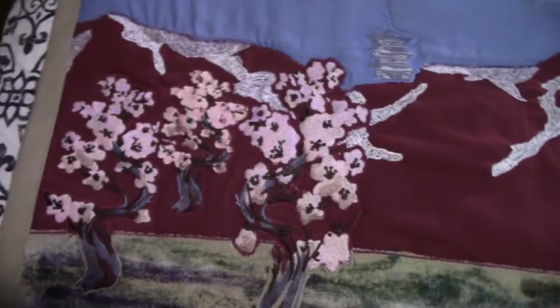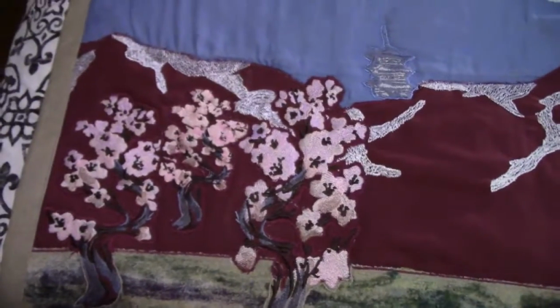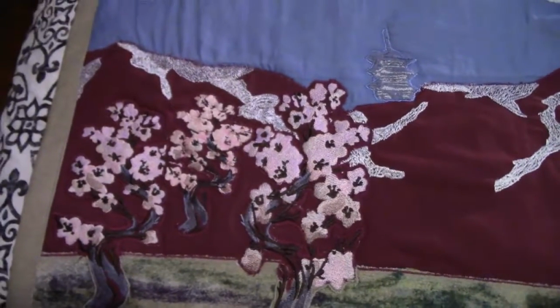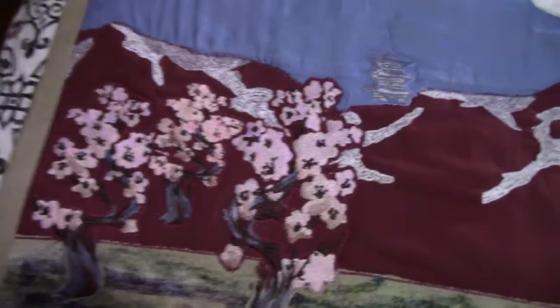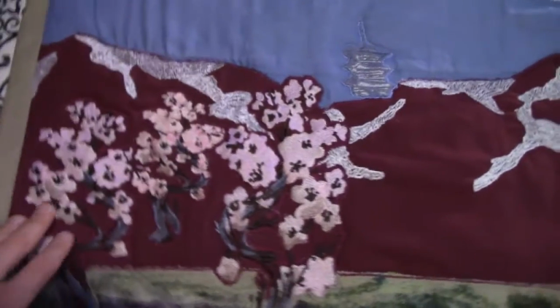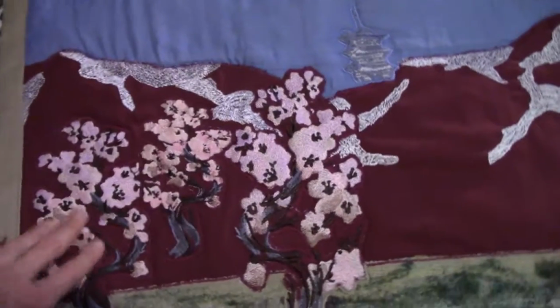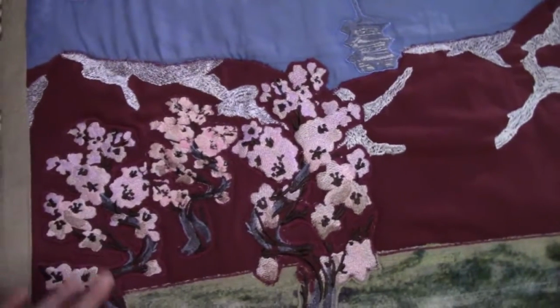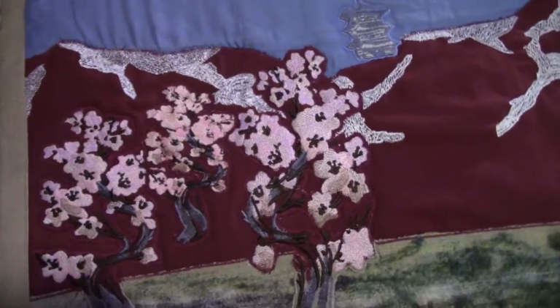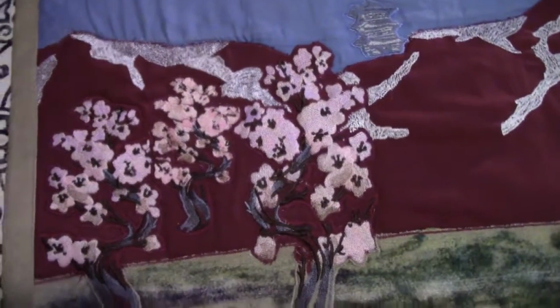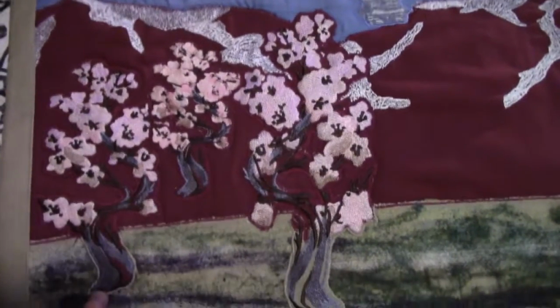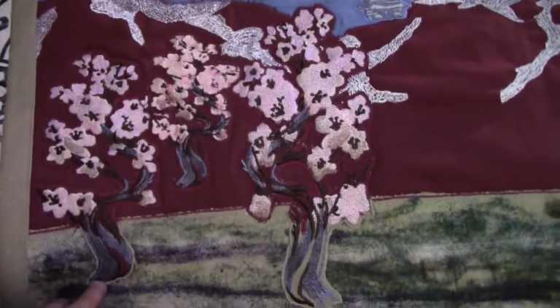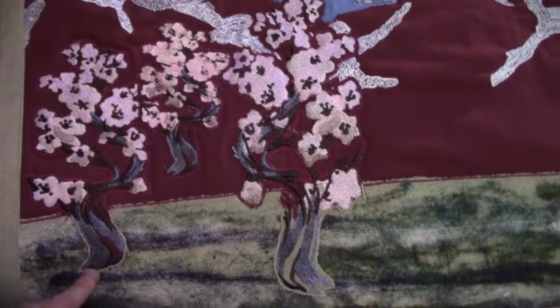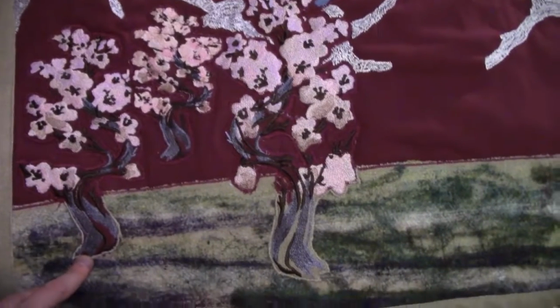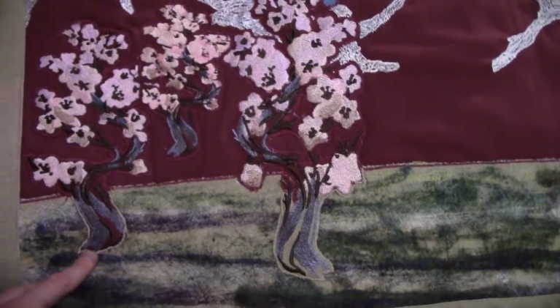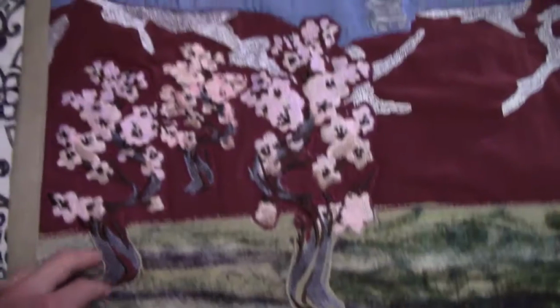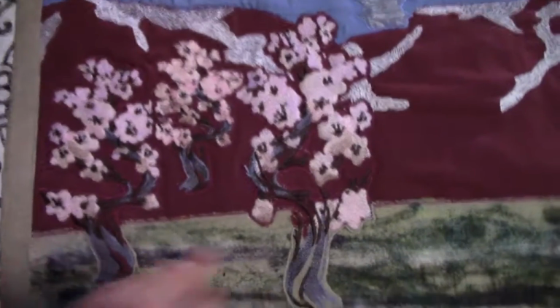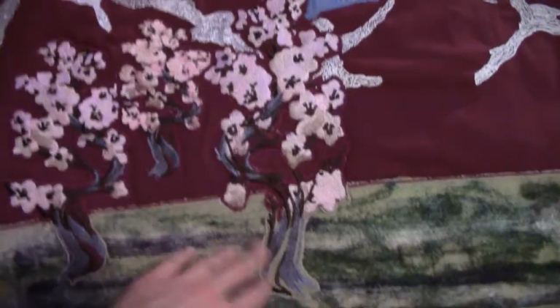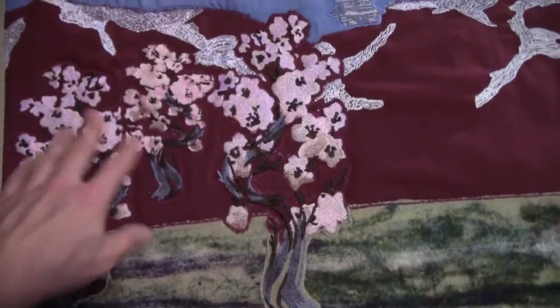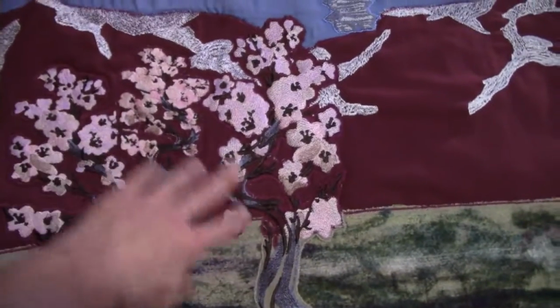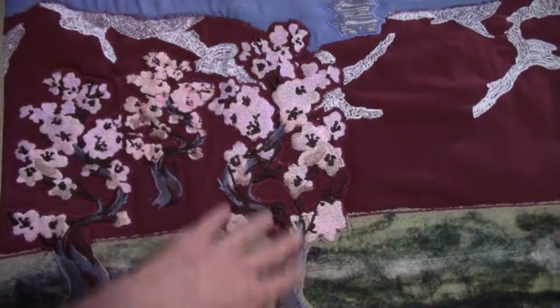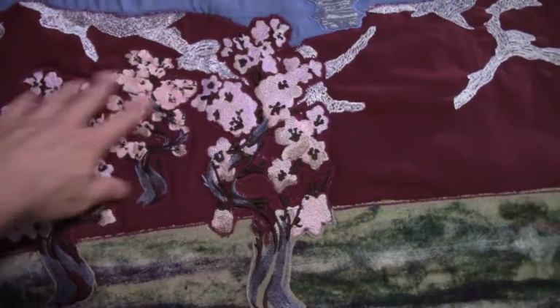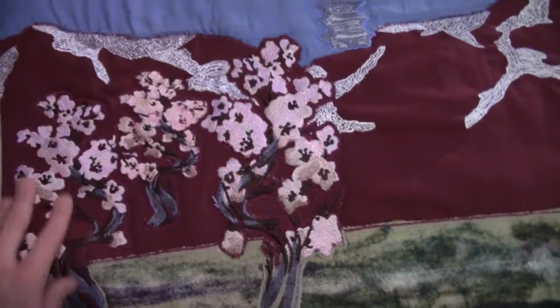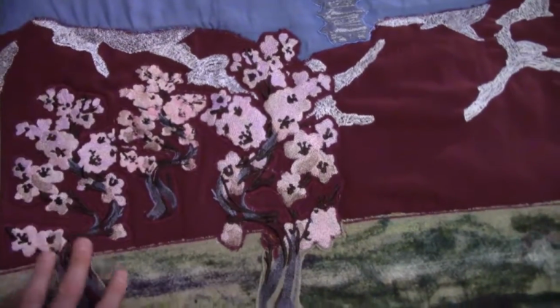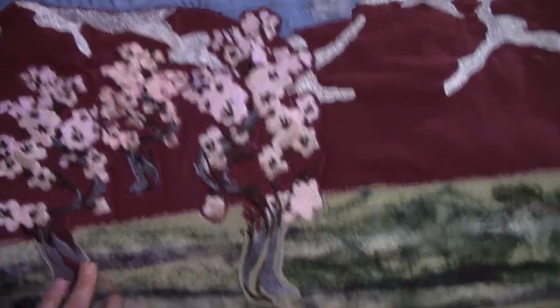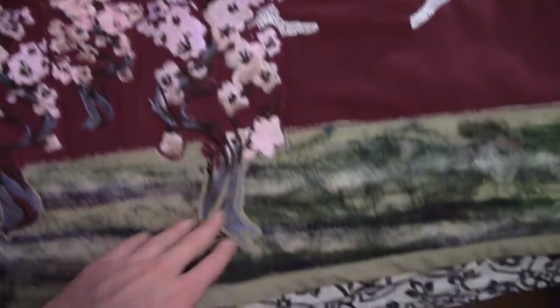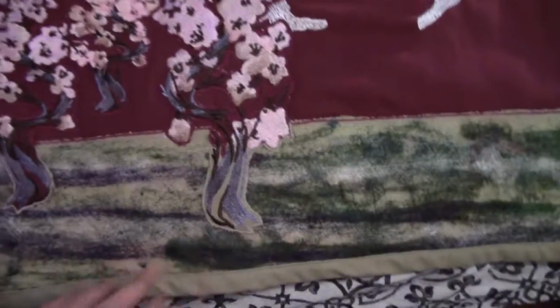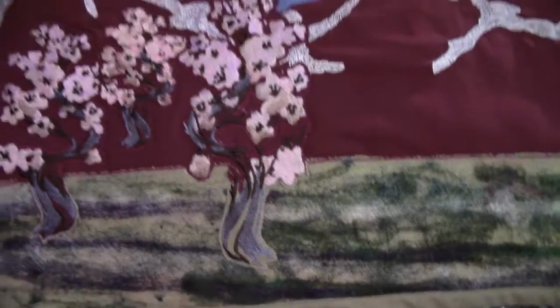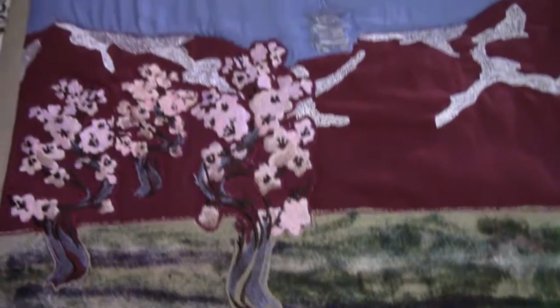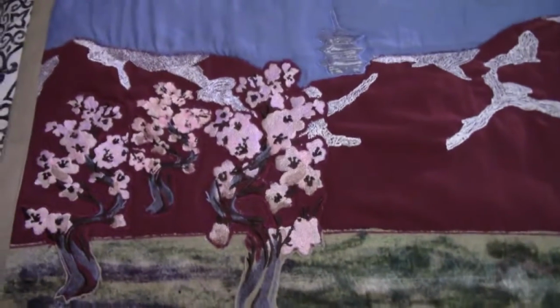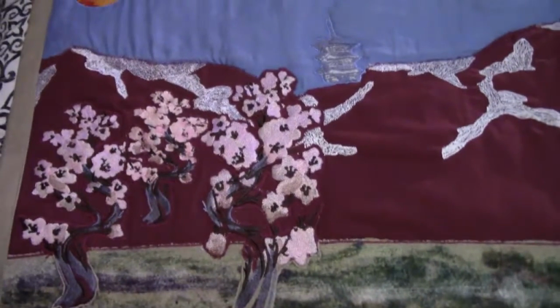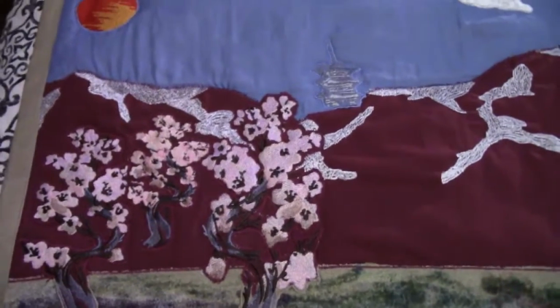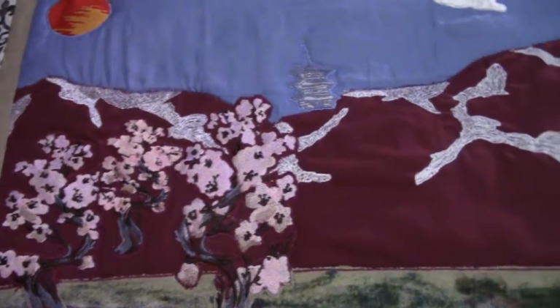And then here I've taken Japanese cherry blossom trees, reversed some around, shrunk them, and altered them slightly so they're not all identical to create that effect.